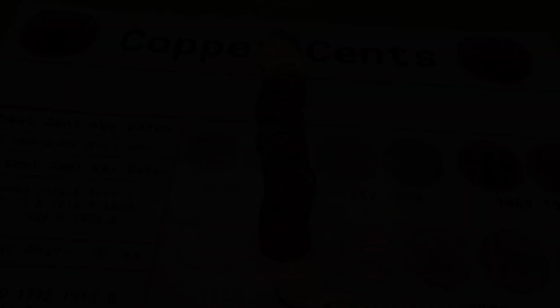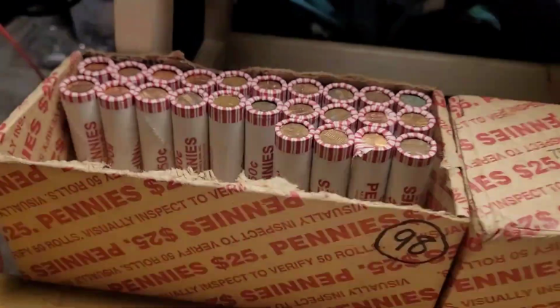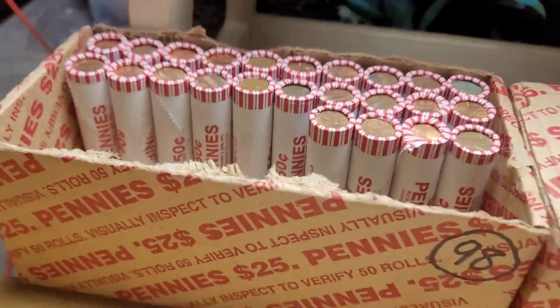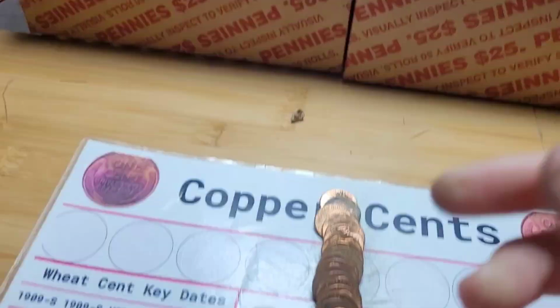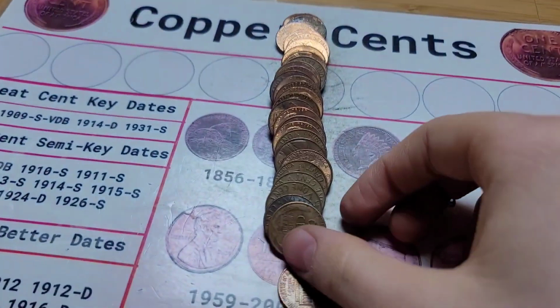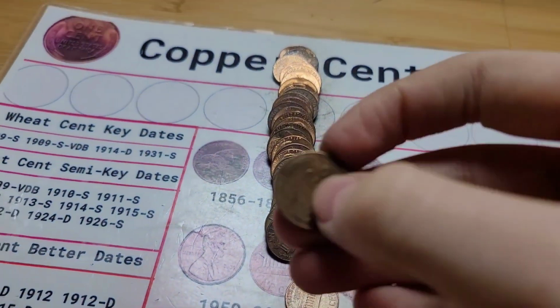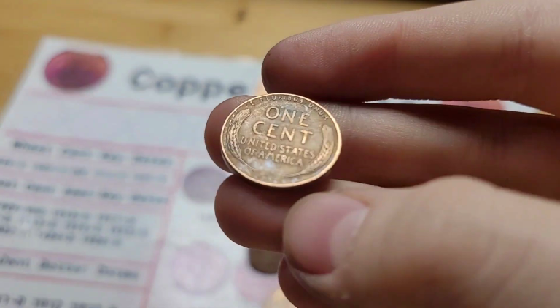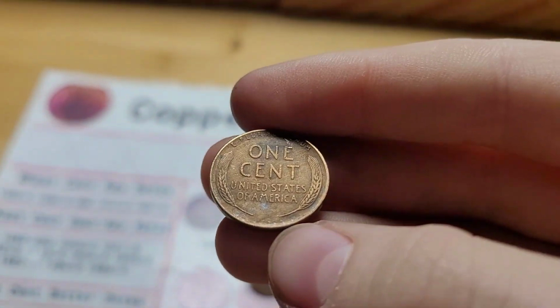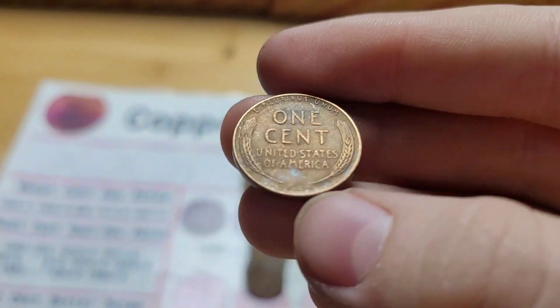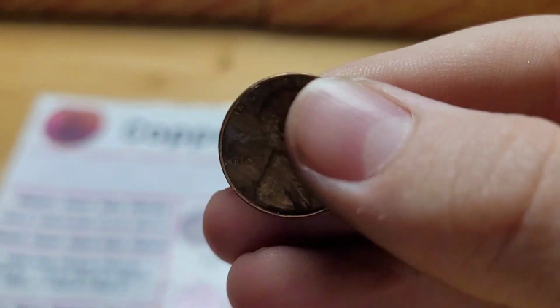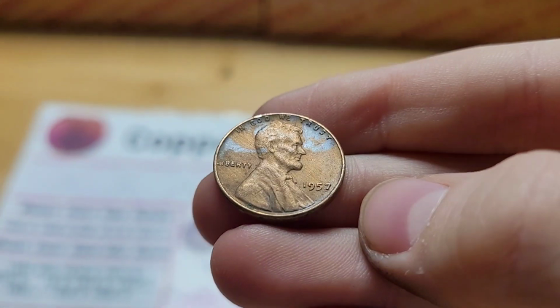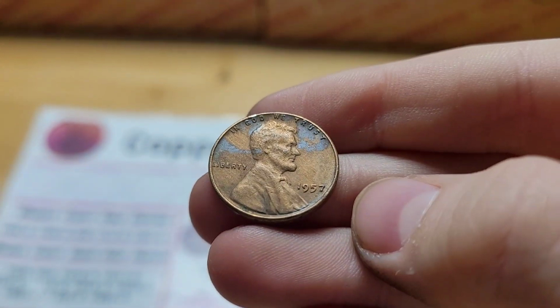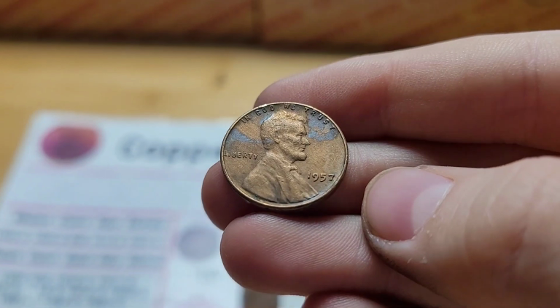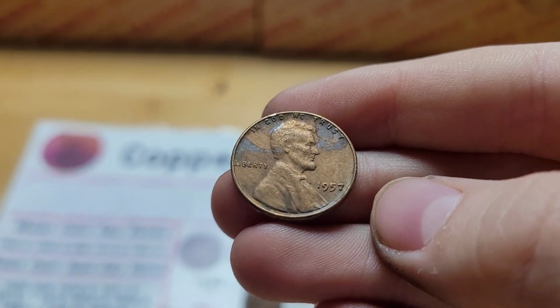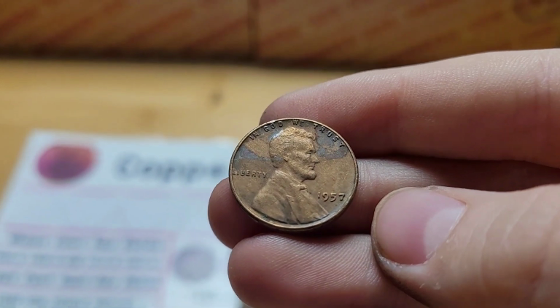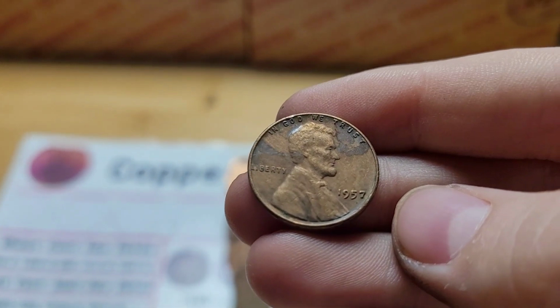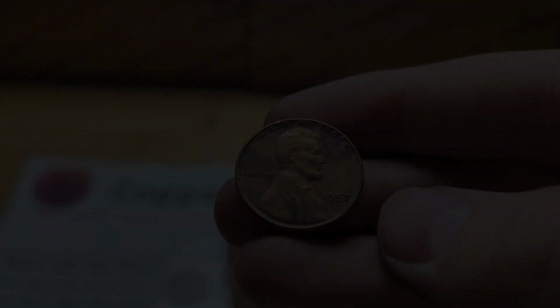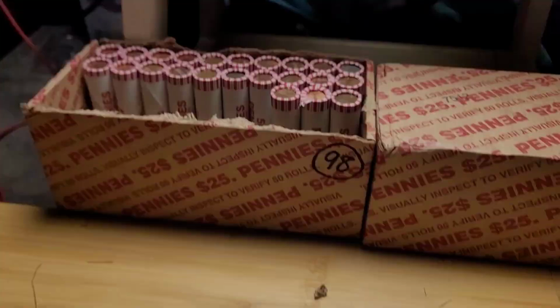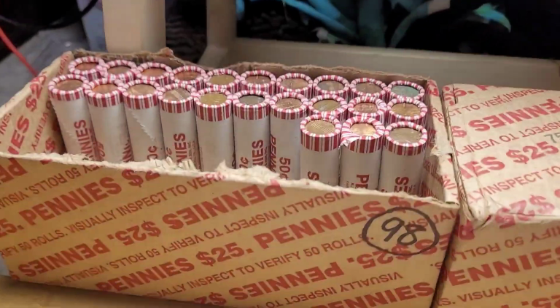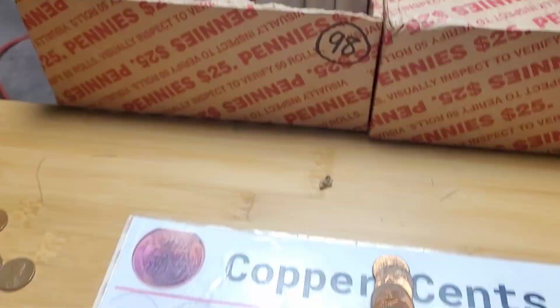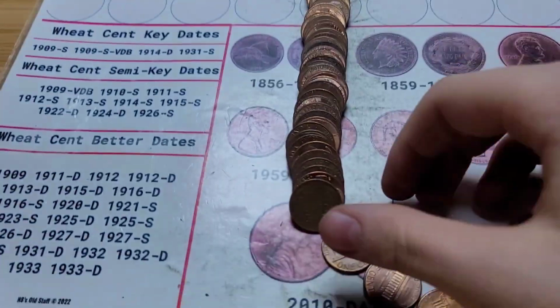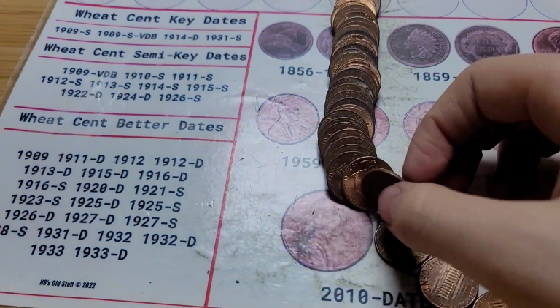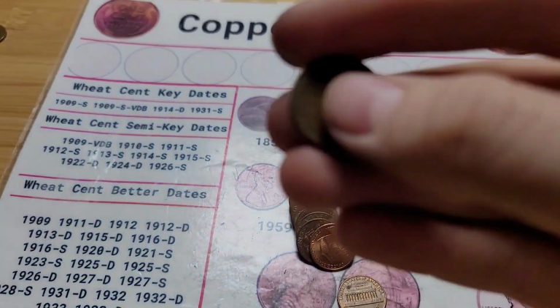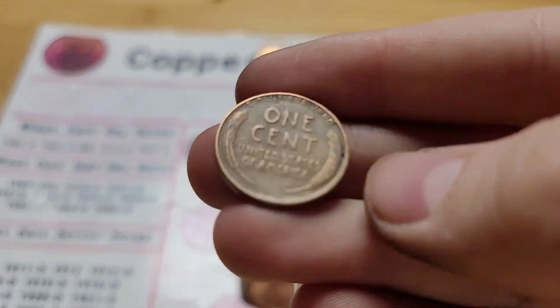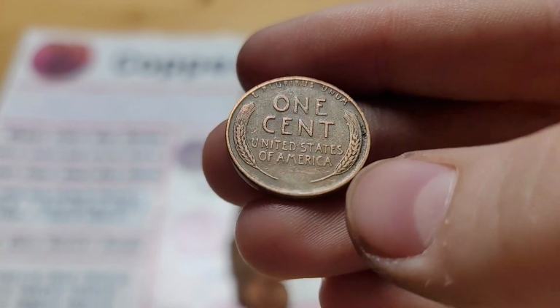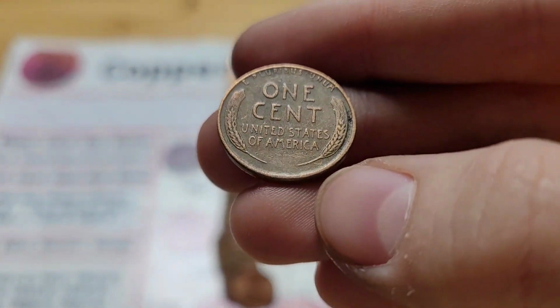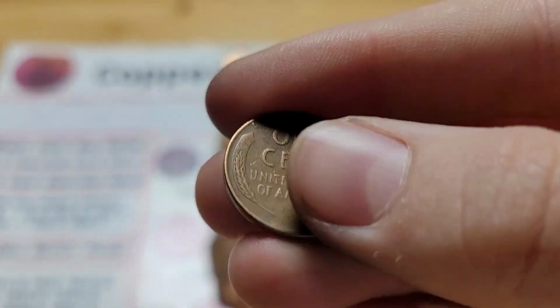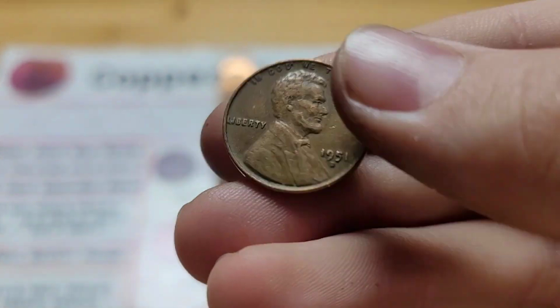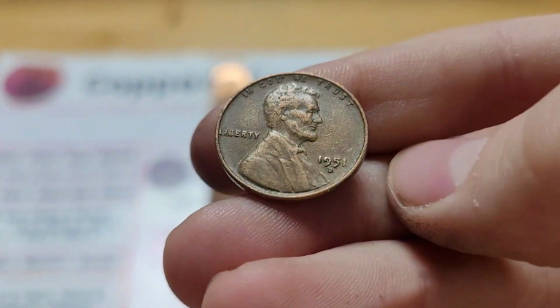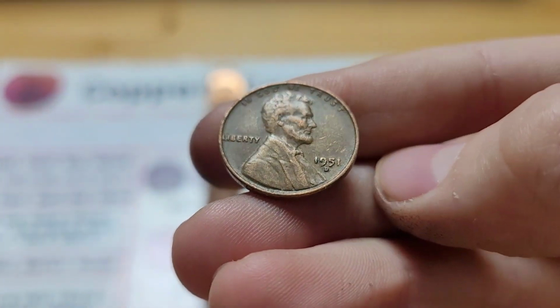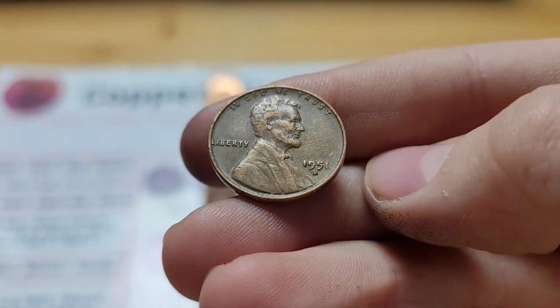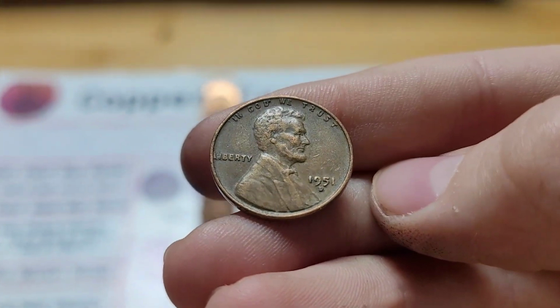Roll 26 has another wheat penny. This wheat penny is from 1957. Roll 27 and we have another wheat penny. This wheat penny is from 1951 Denver.